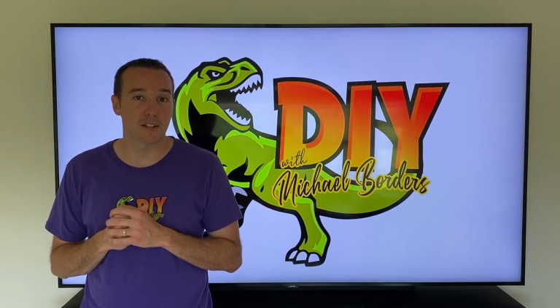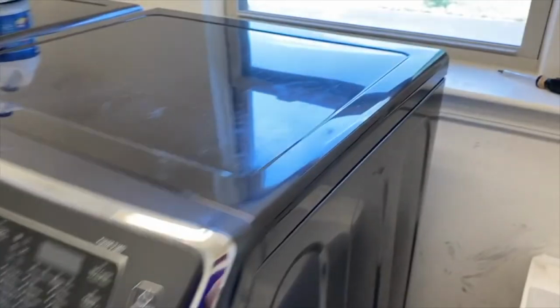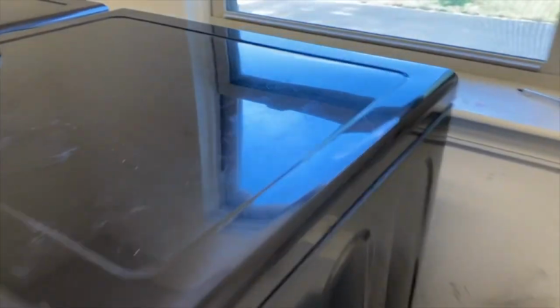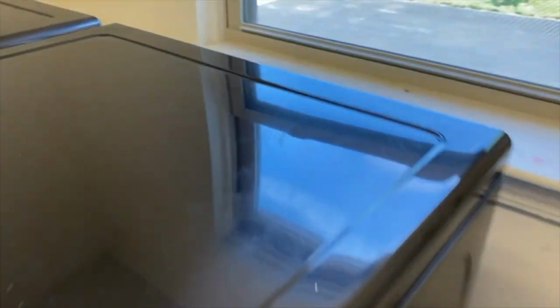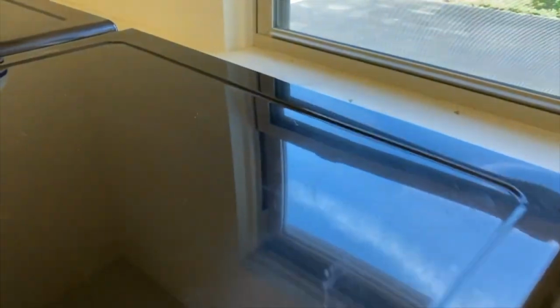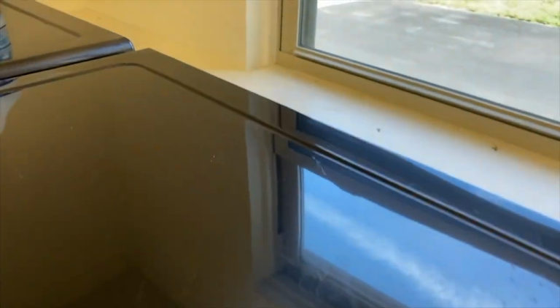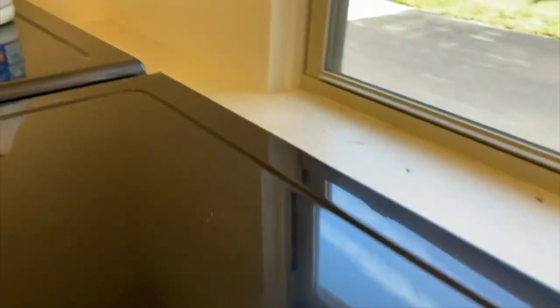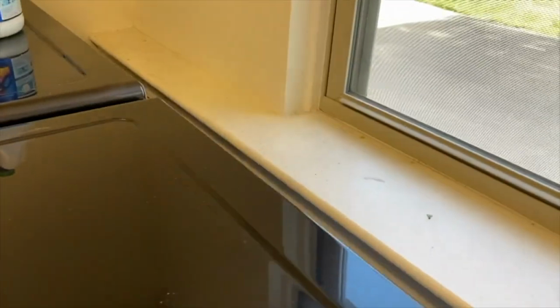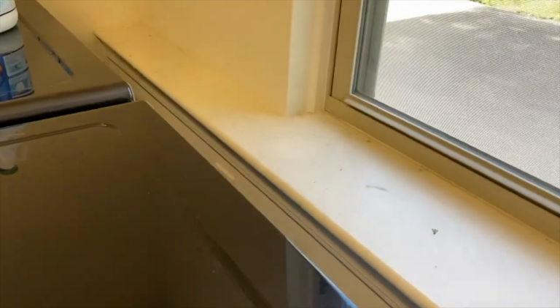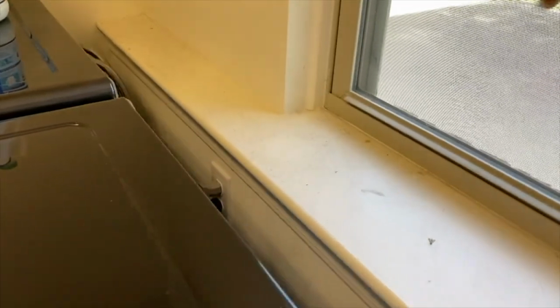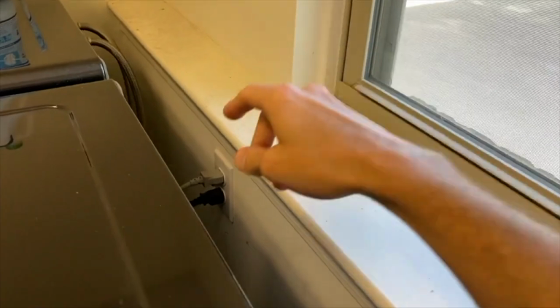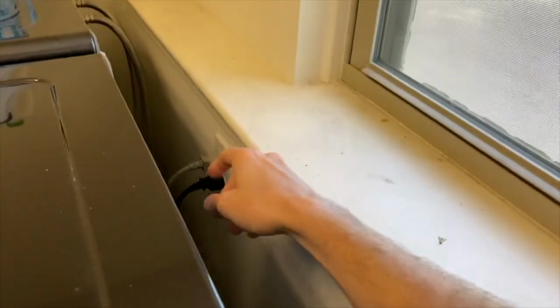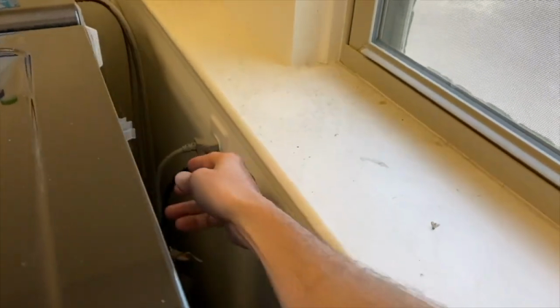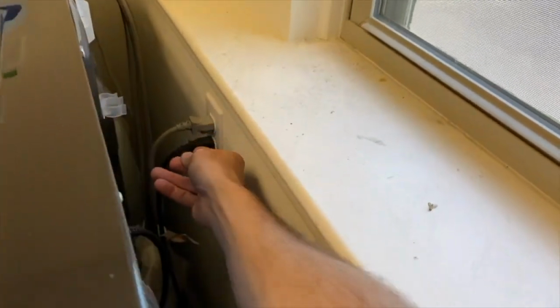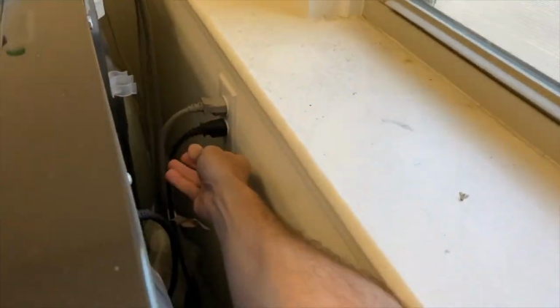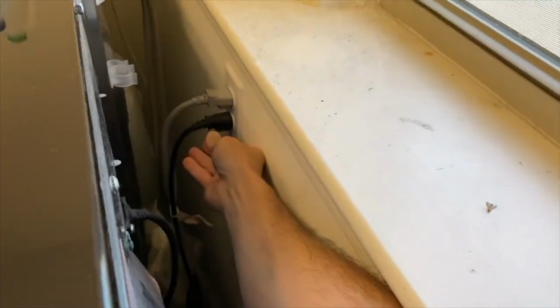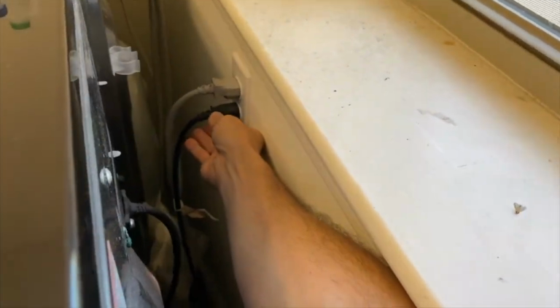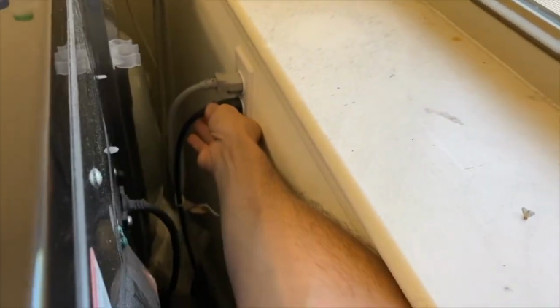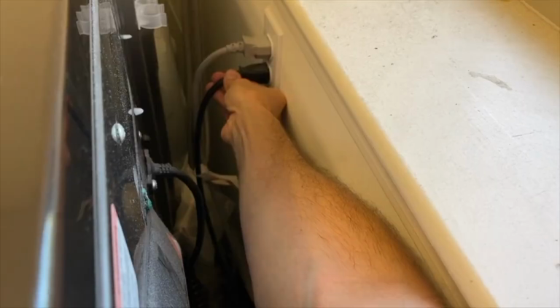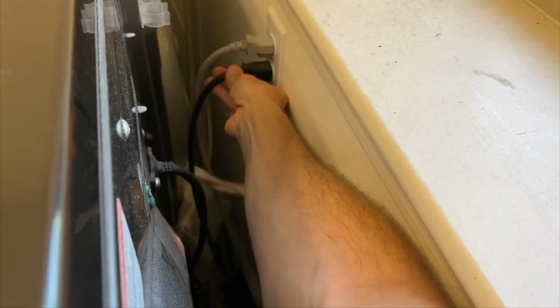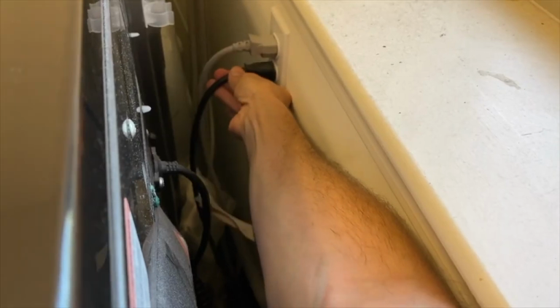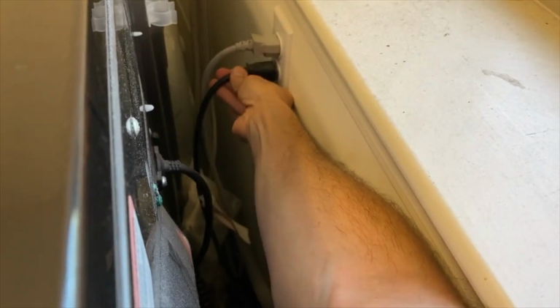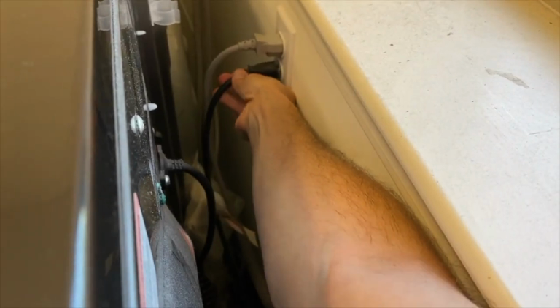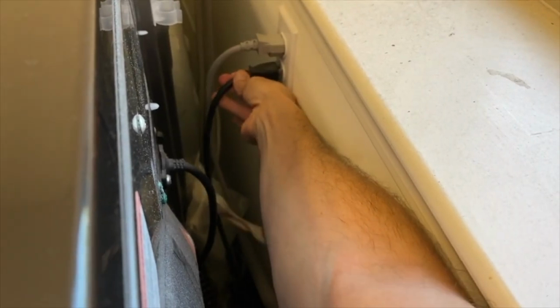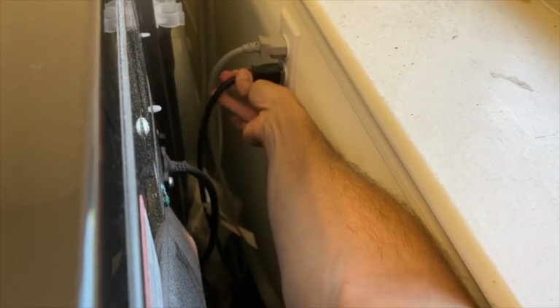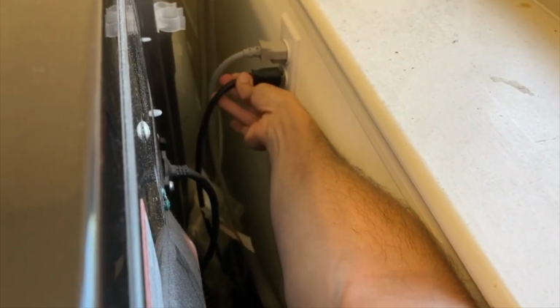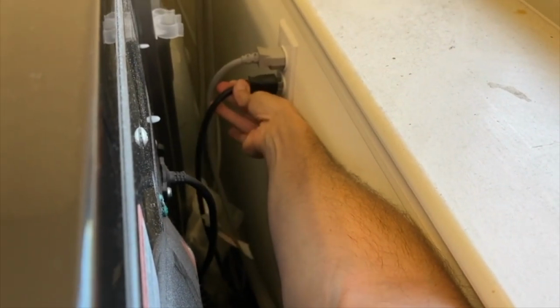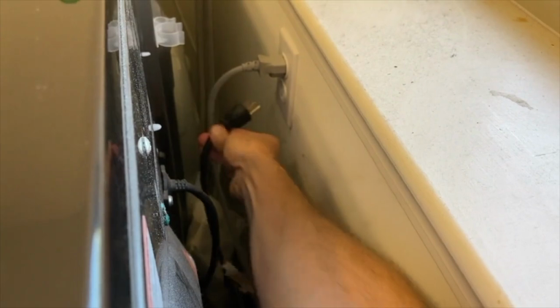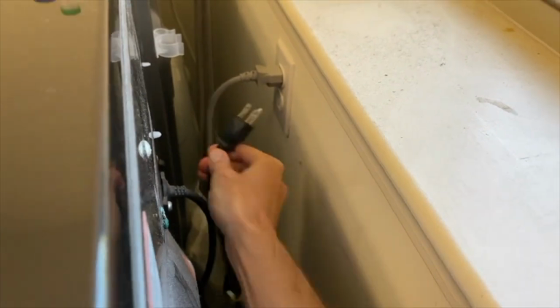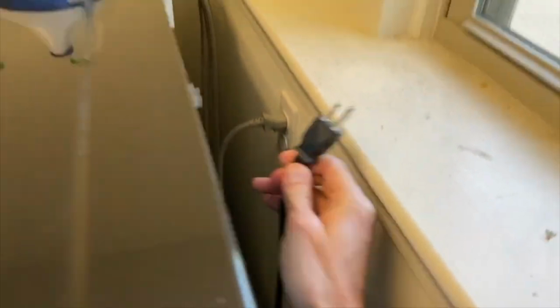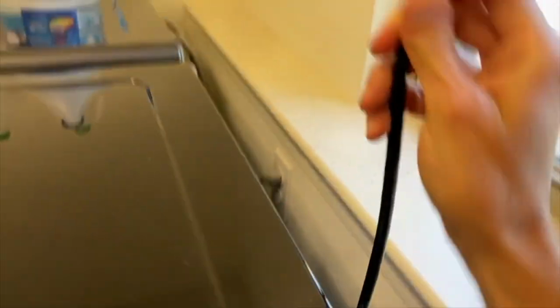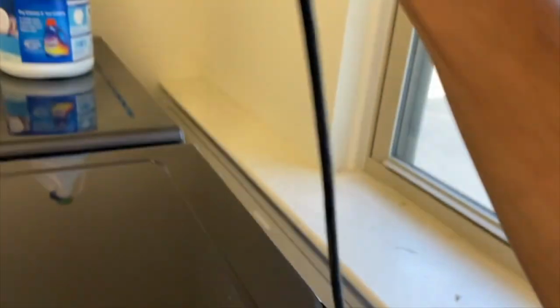Let's go ahead and get this fixed. Step one: safety first — always cut all electrical power to your dryer. Go ahead and unplug your power cord.